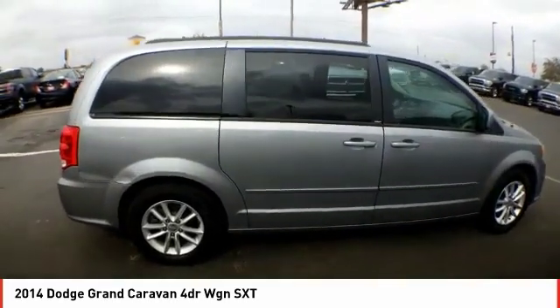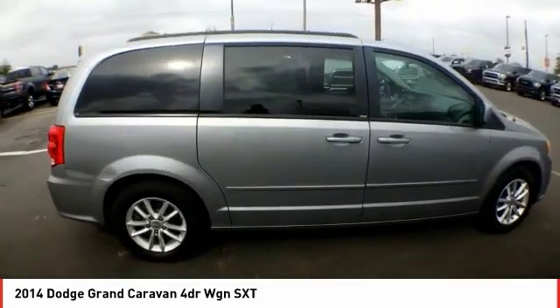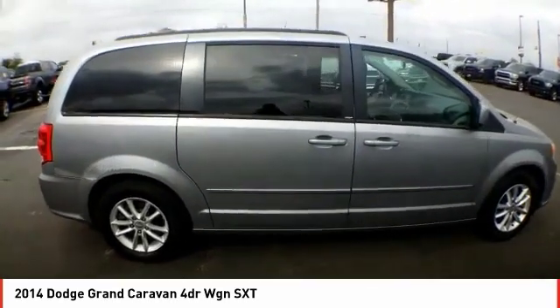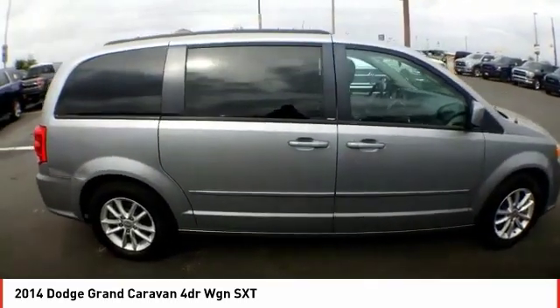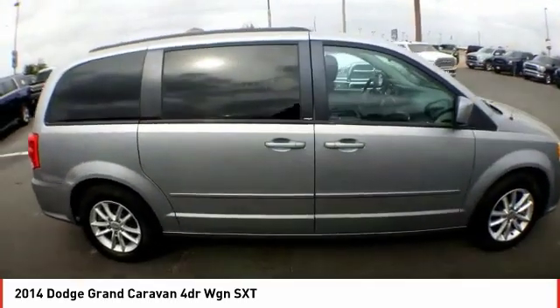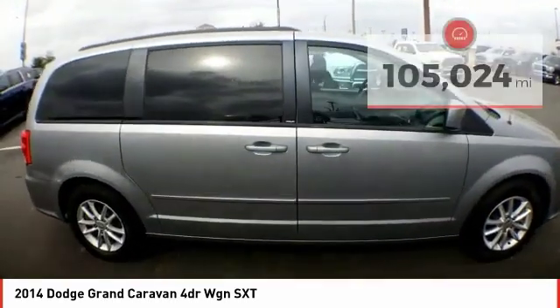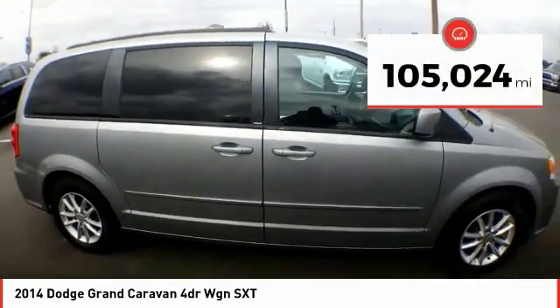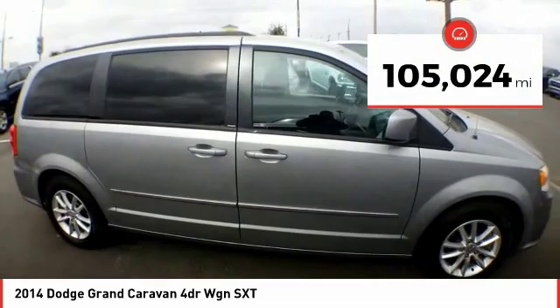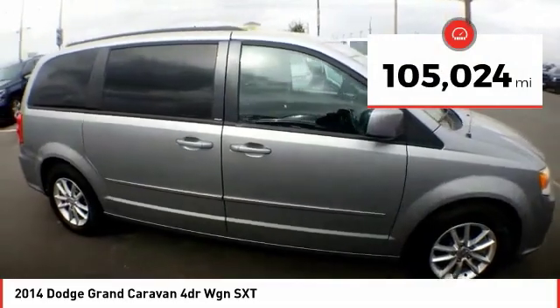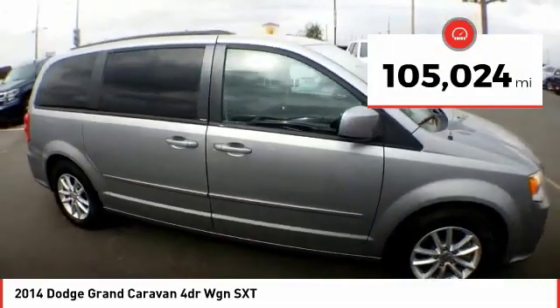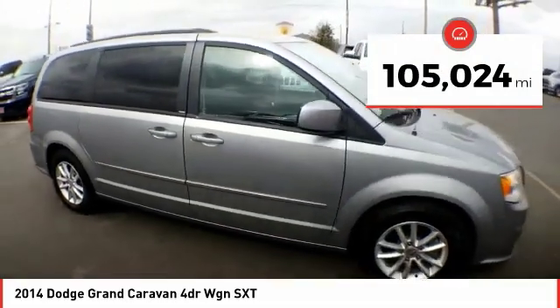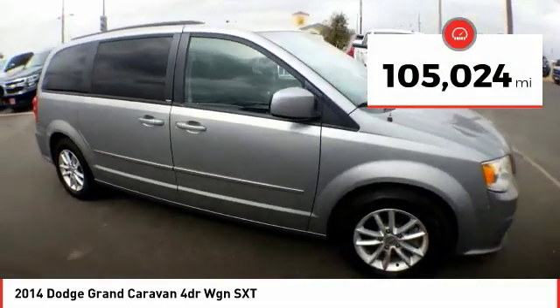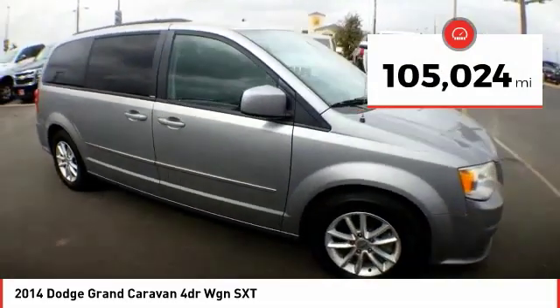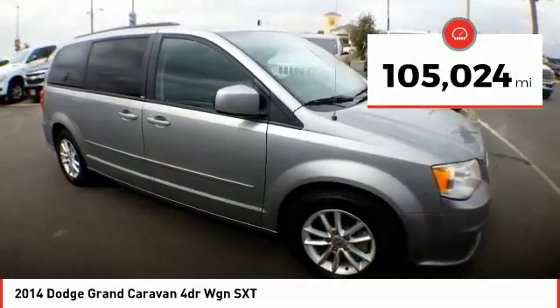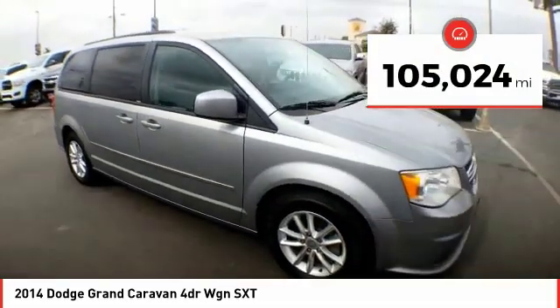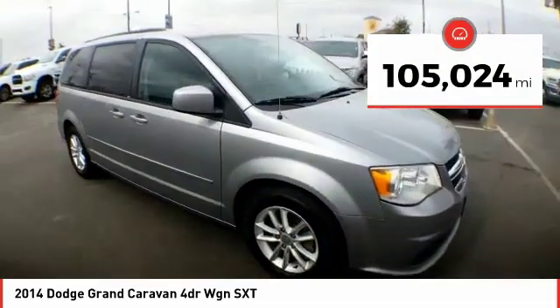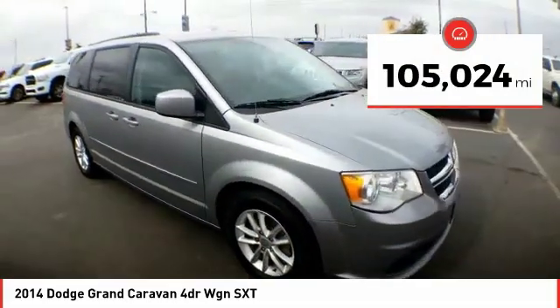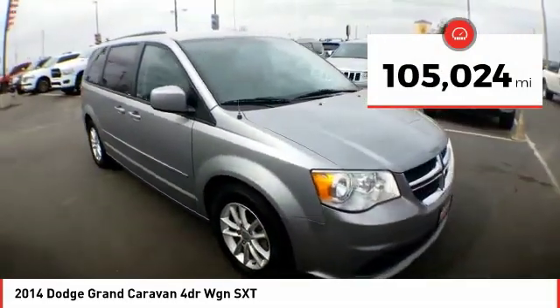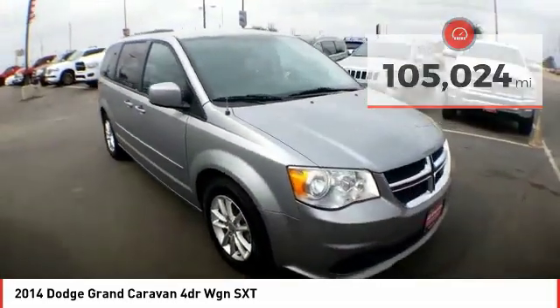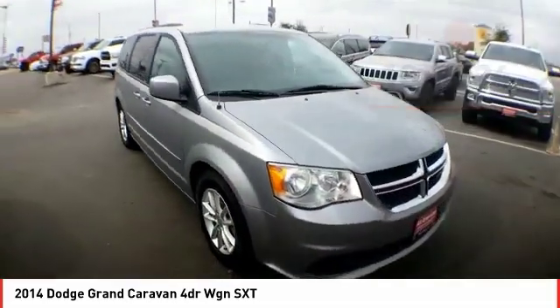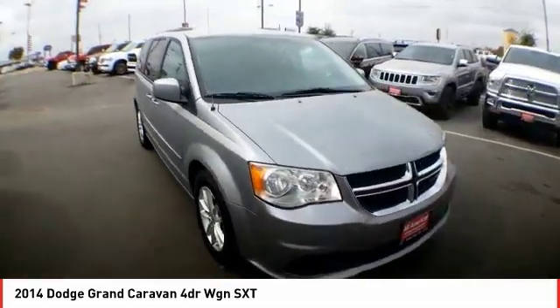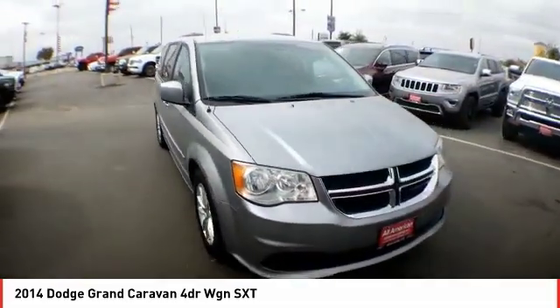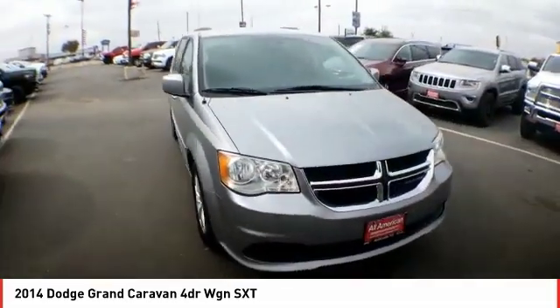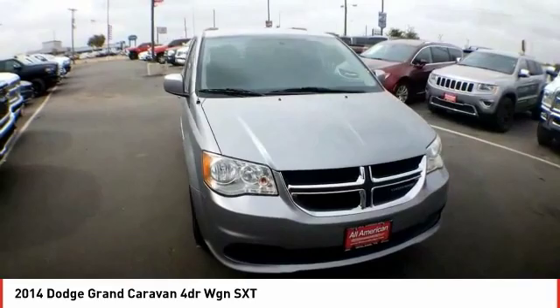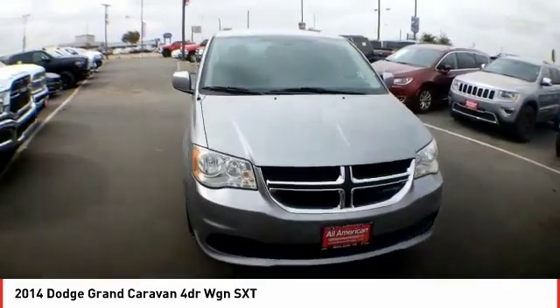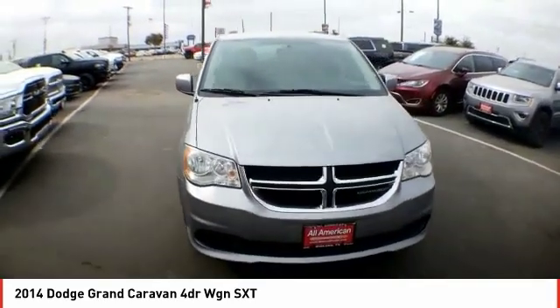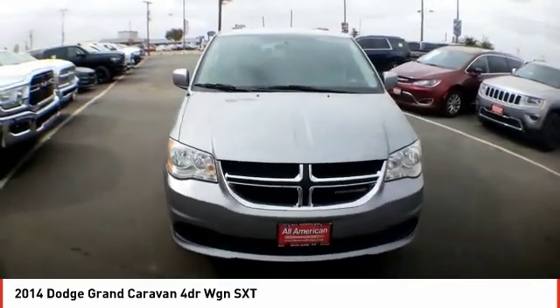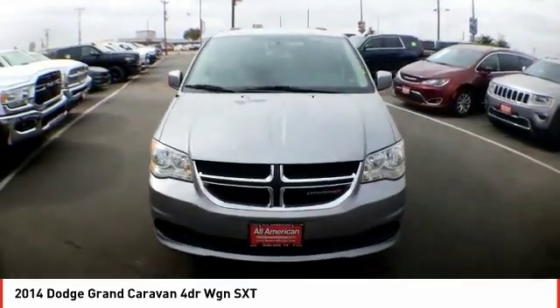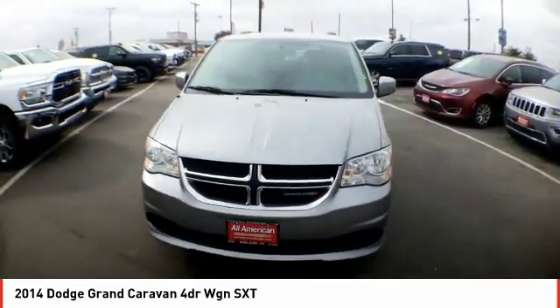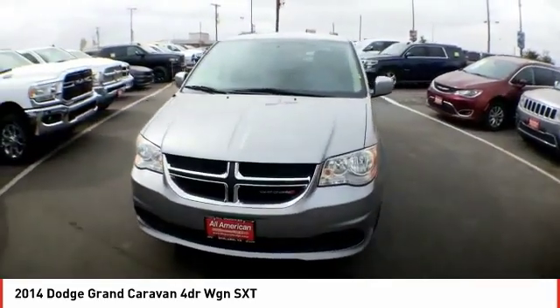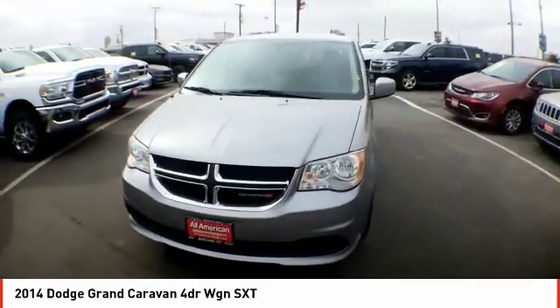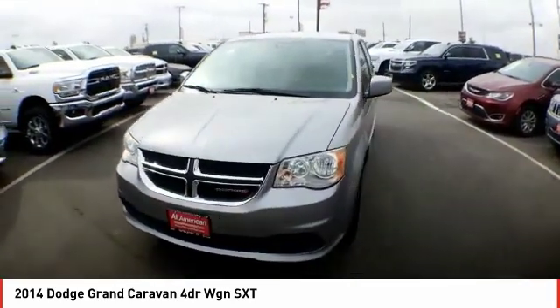This vehicle has less than 110,000 miles. This isn't just a vehicle — it's an experience. So stop in for a test drive today.